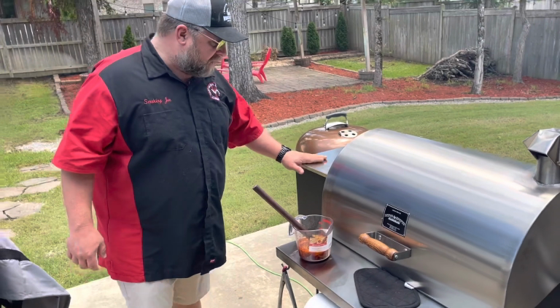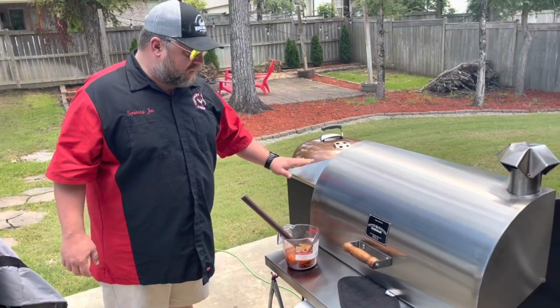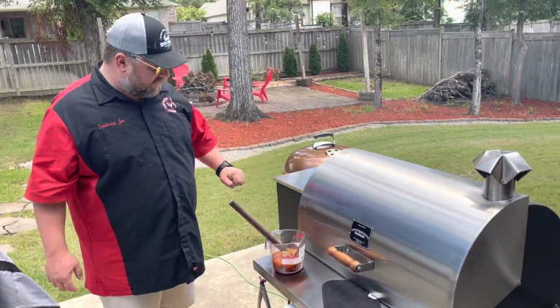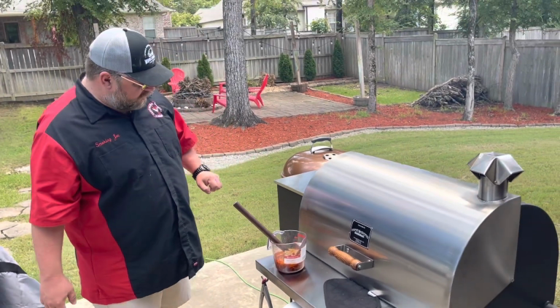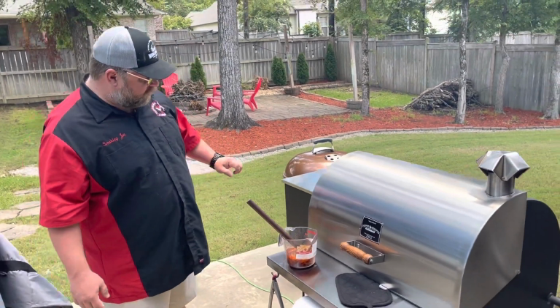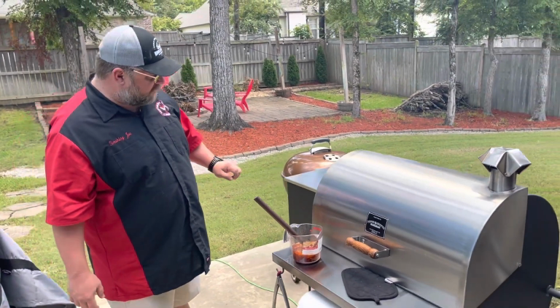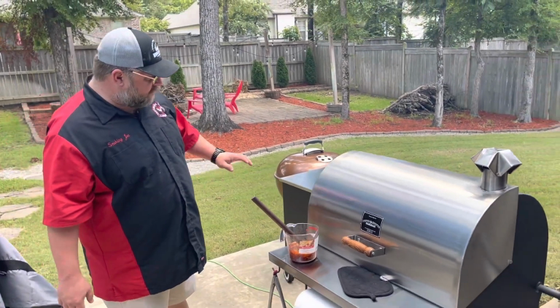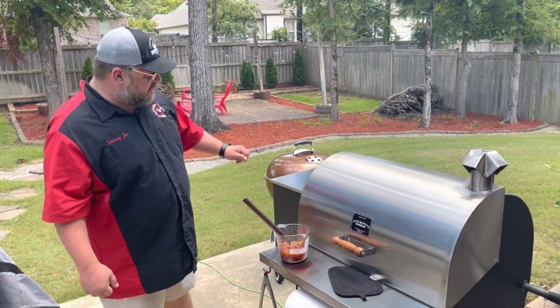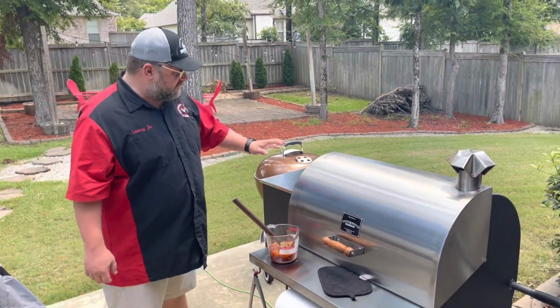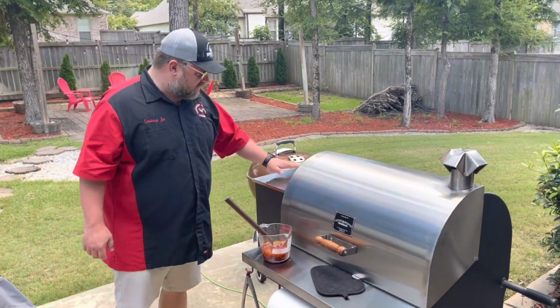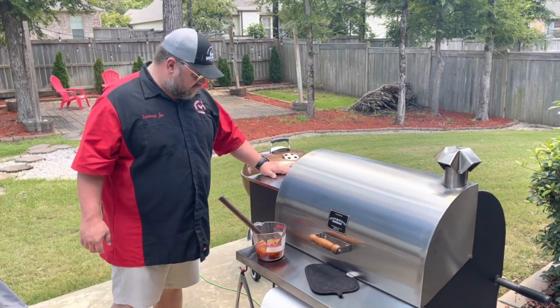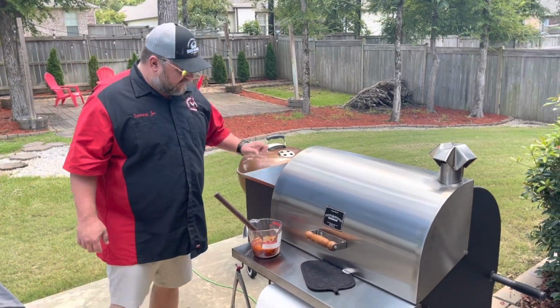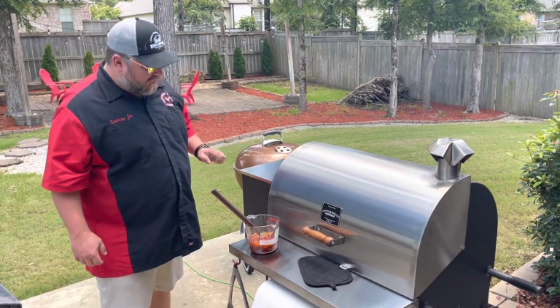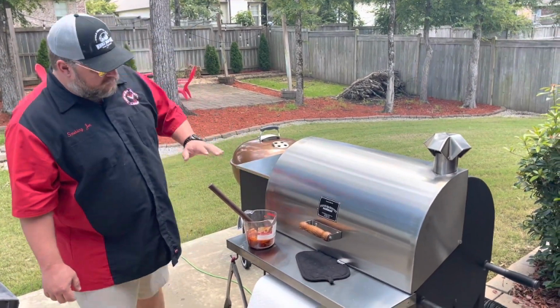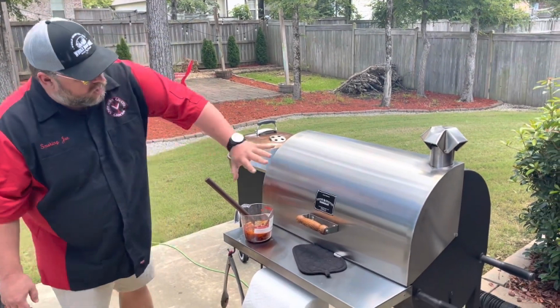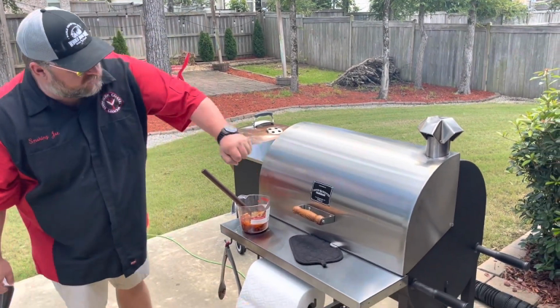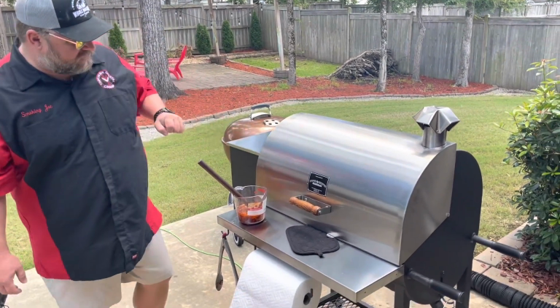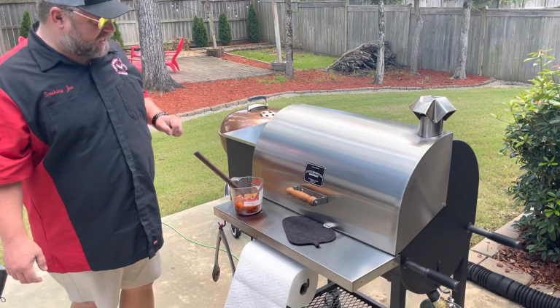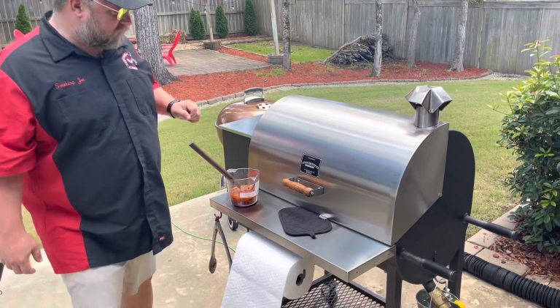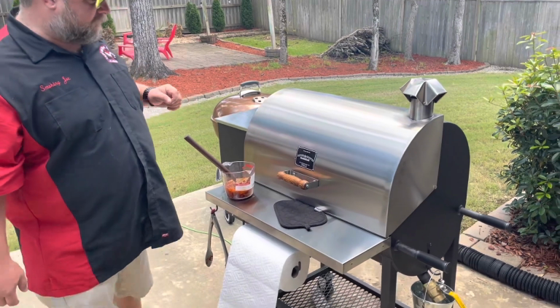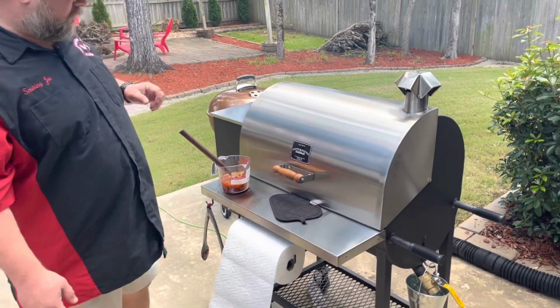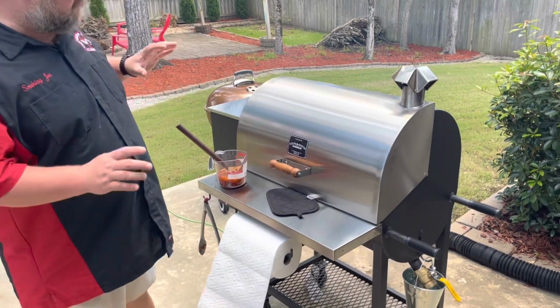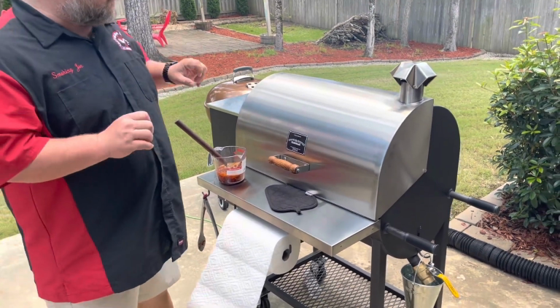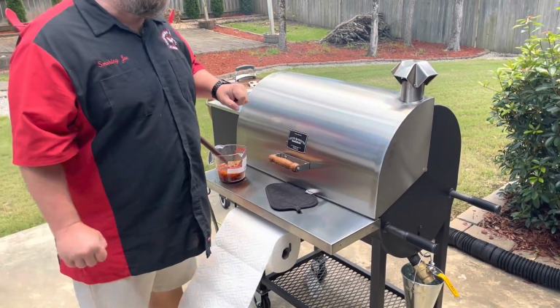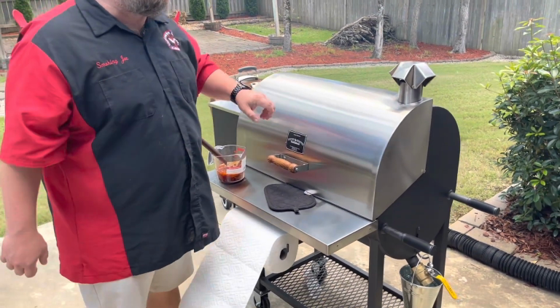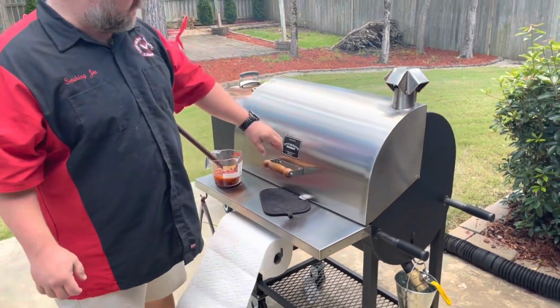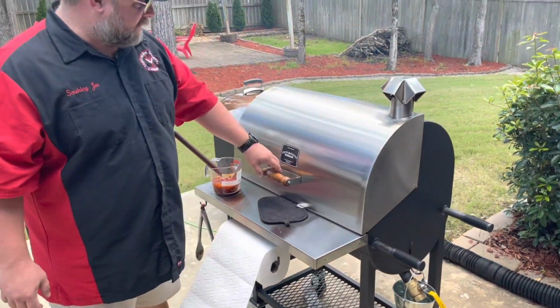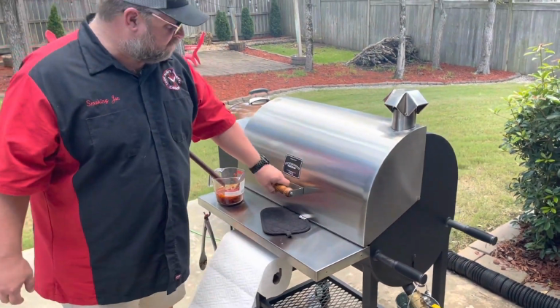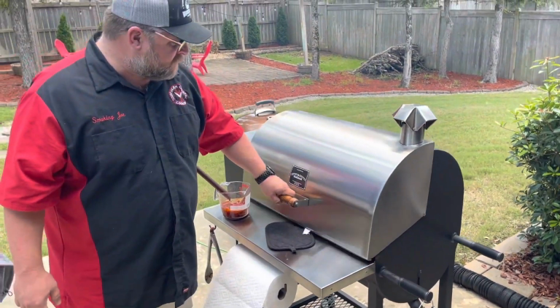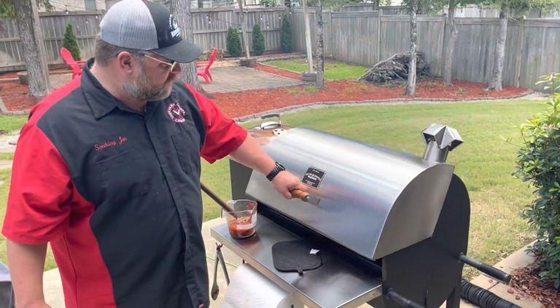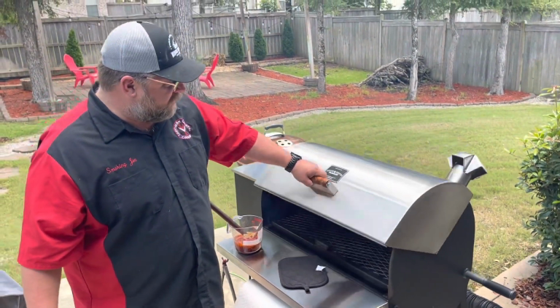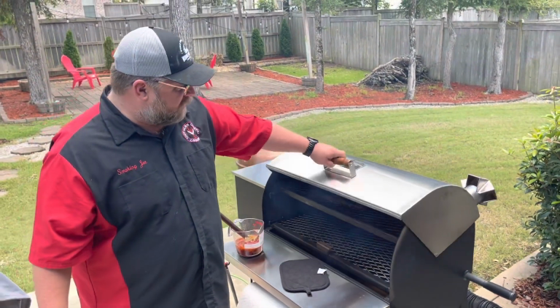Let me know if y'all have ever clicked on one of those. This one's got a real nice hopper, all this stainless steel stuff going on. This is our first cook on here. Let's see what we got going.